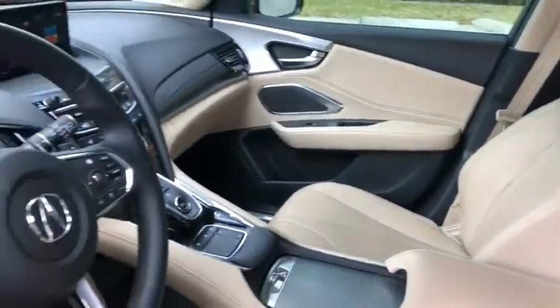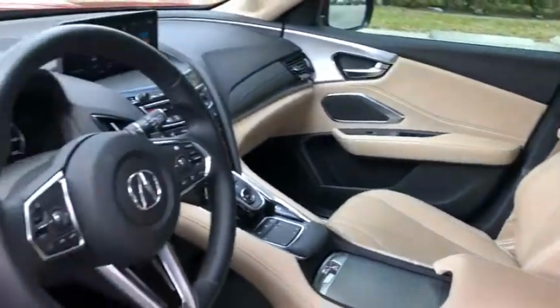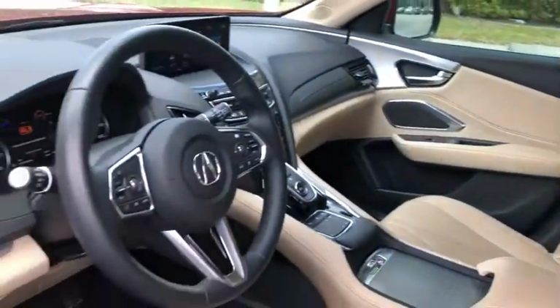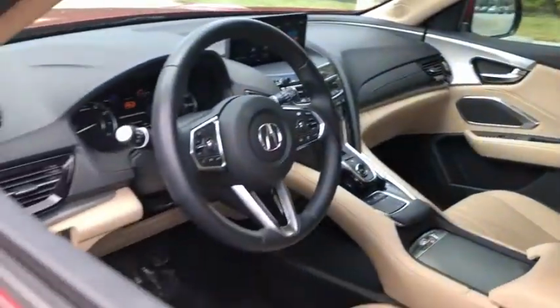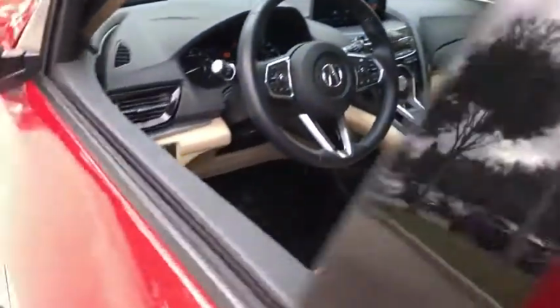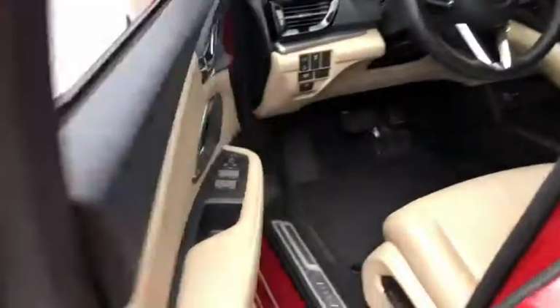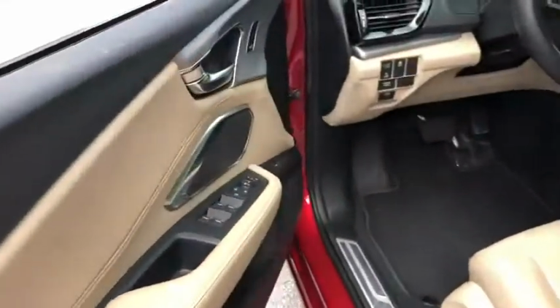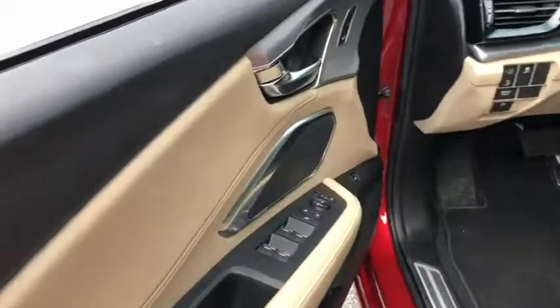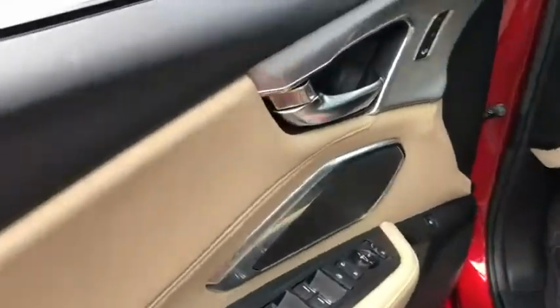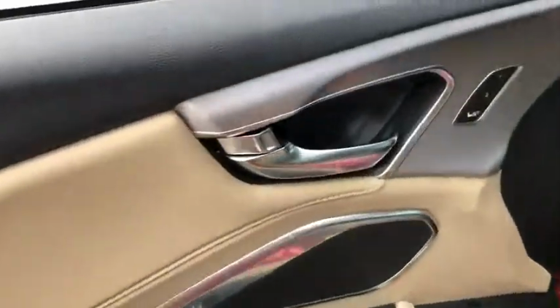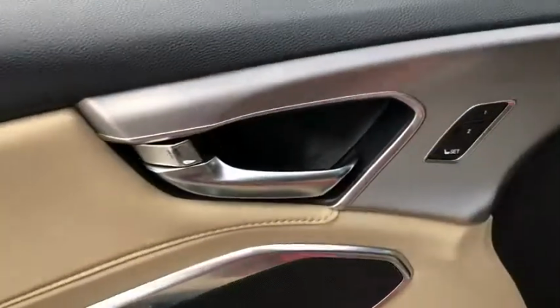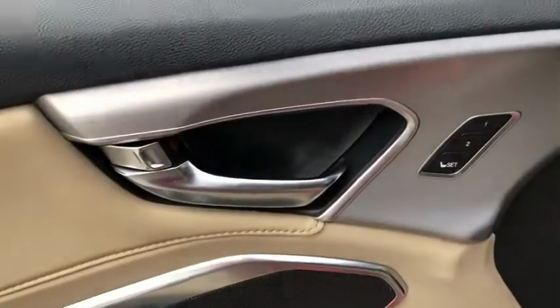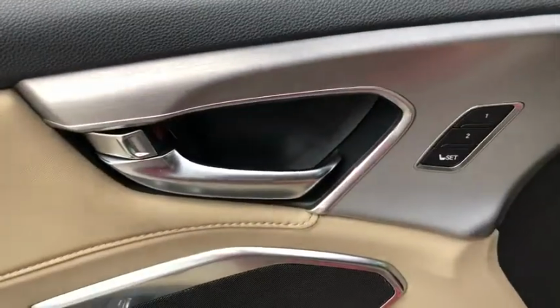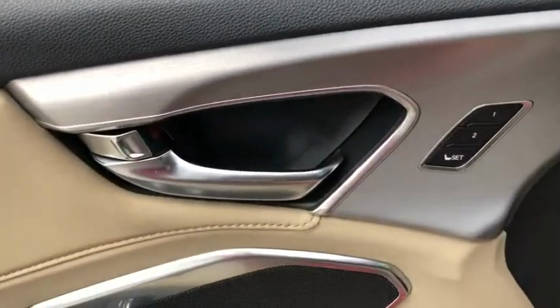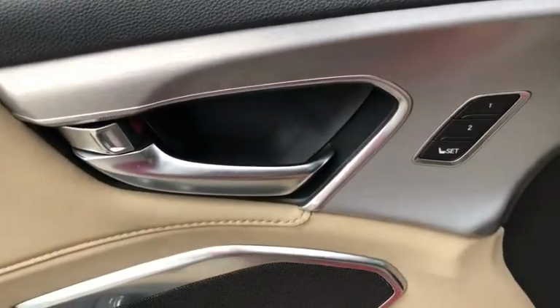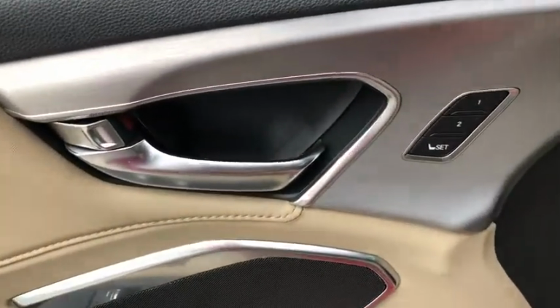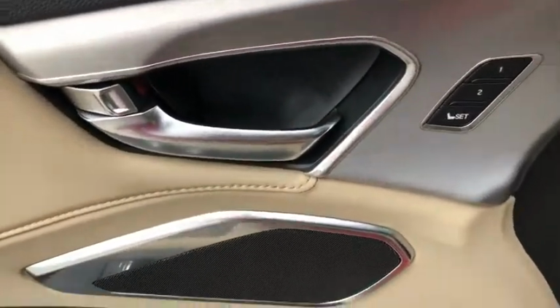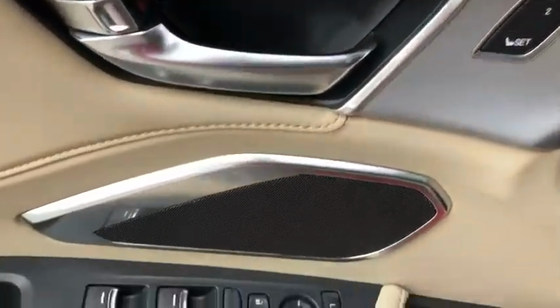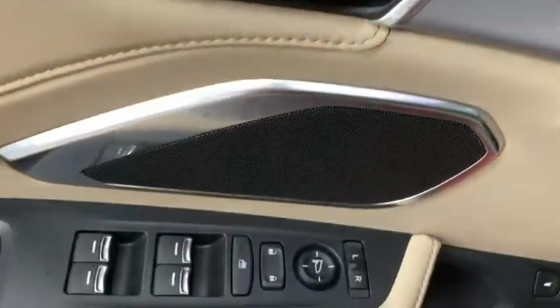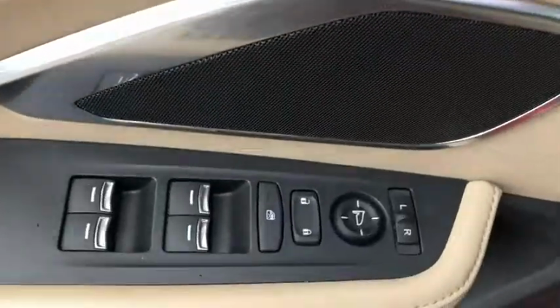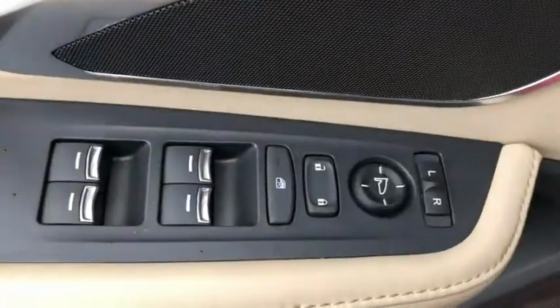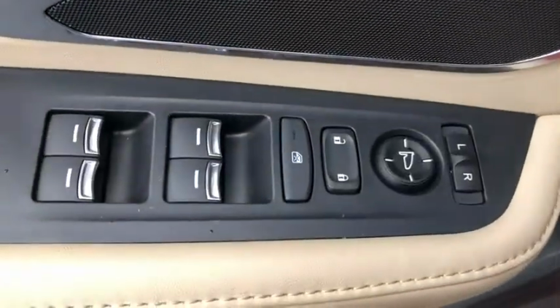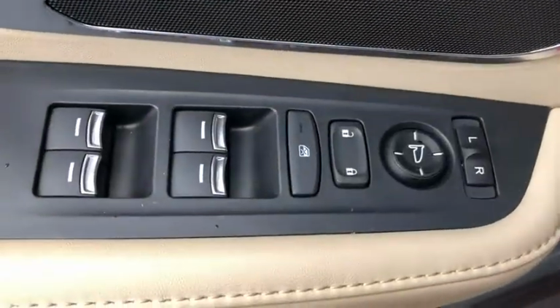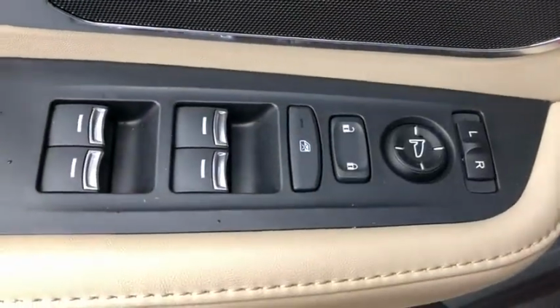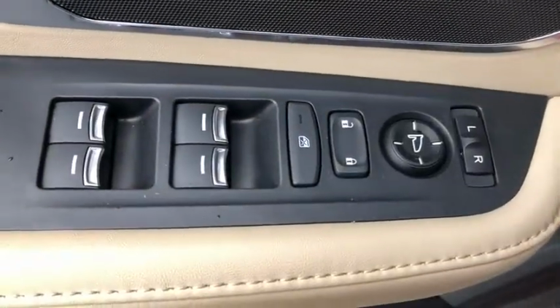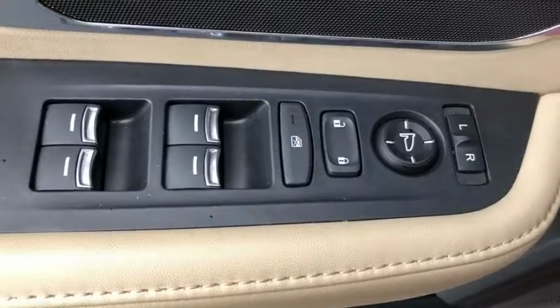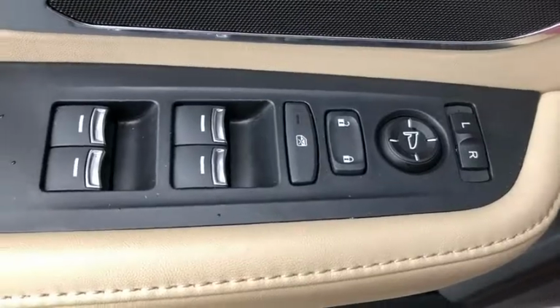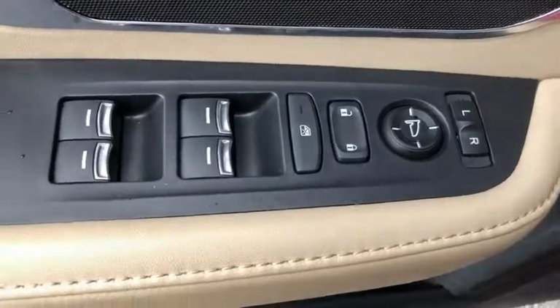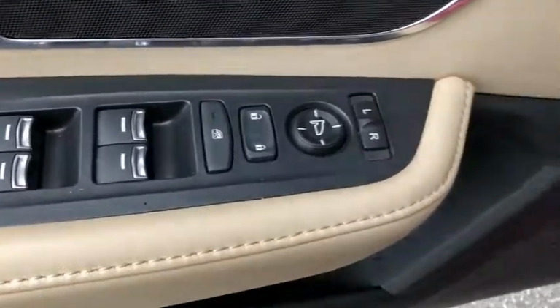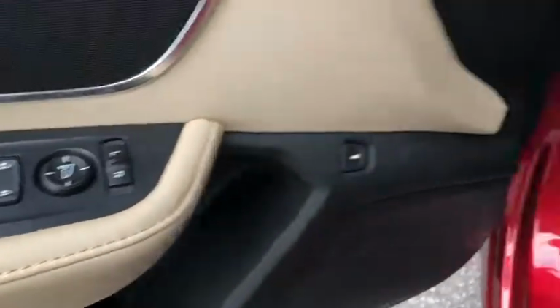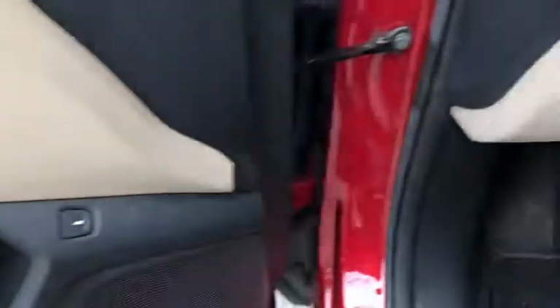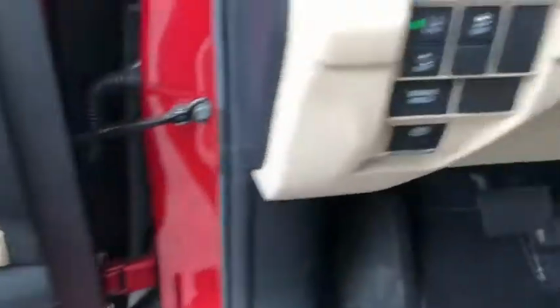Power passenger seat, power liftgate, traction control, dual airbags, alloy wheels, power steering, four-wheel disc brakes, security system, compass.